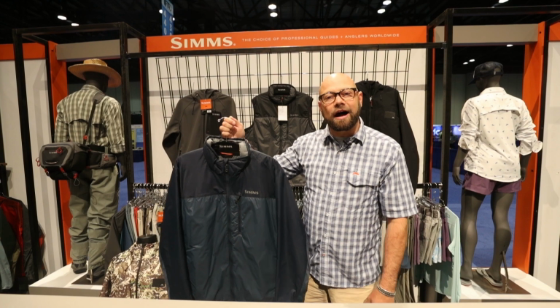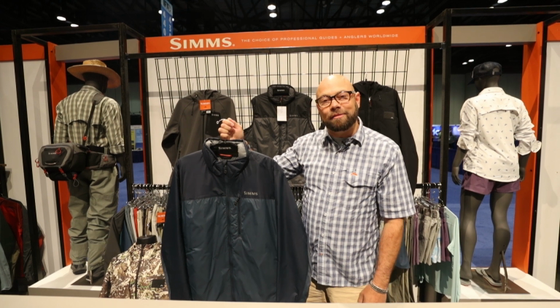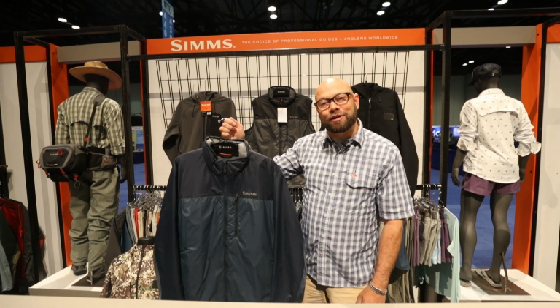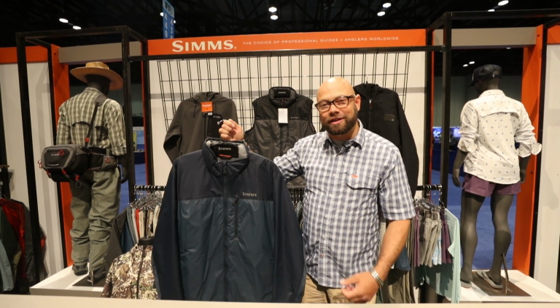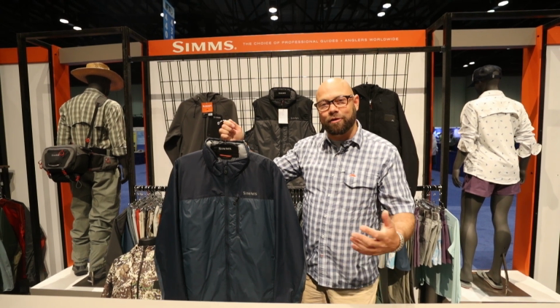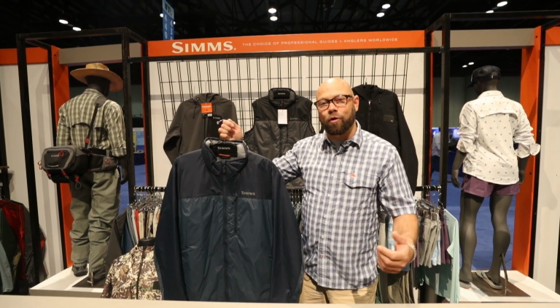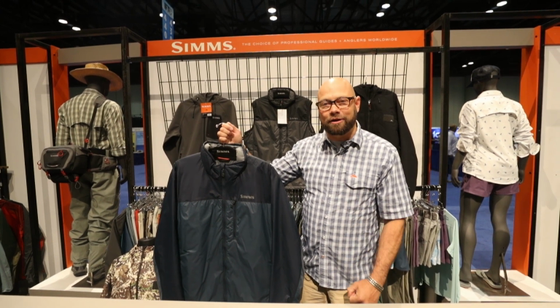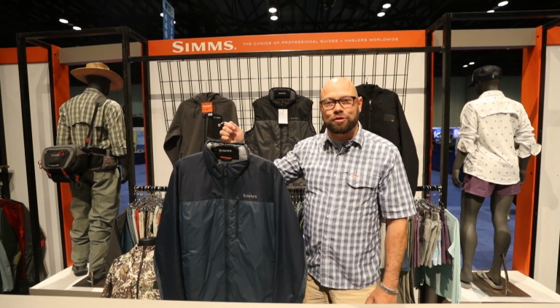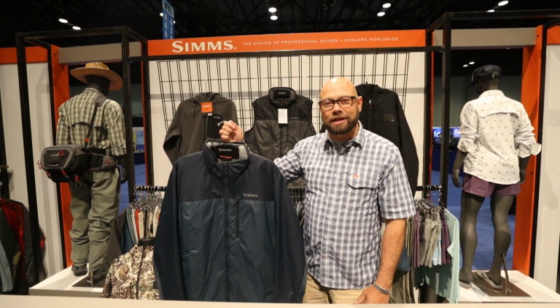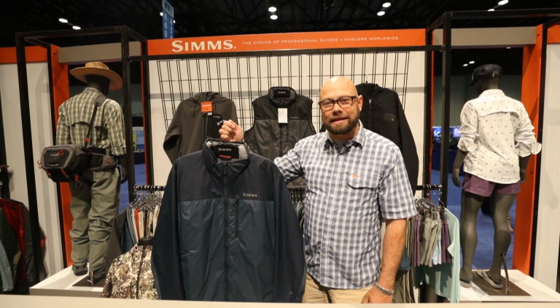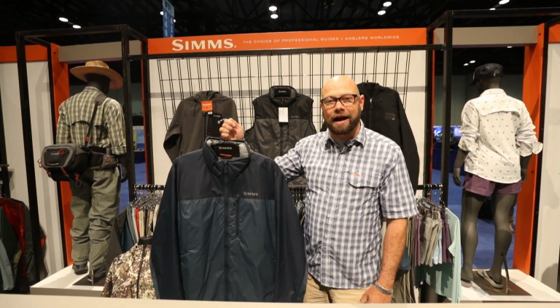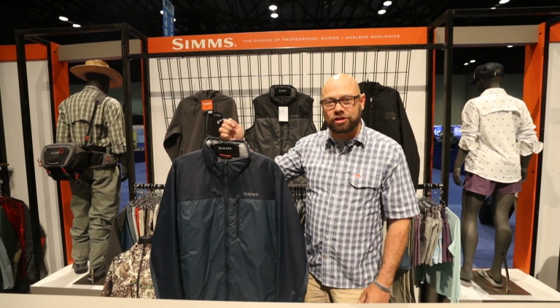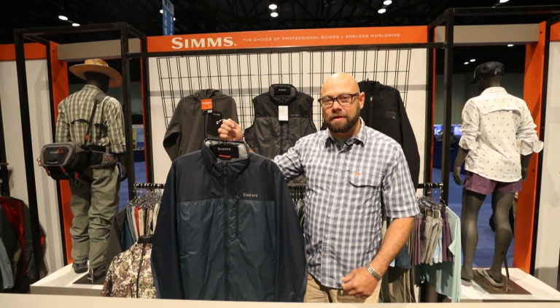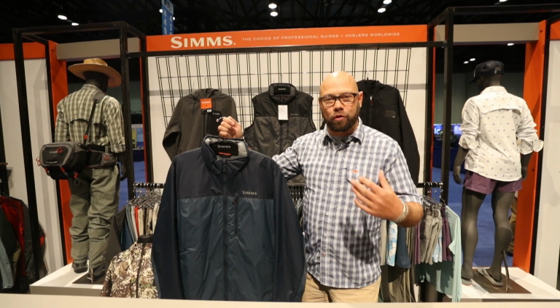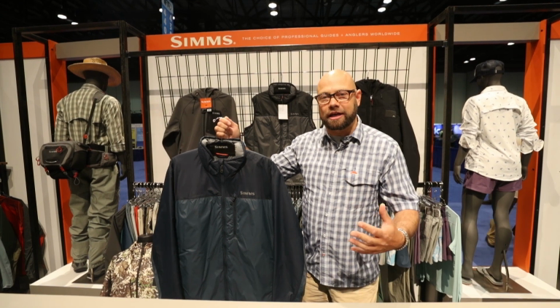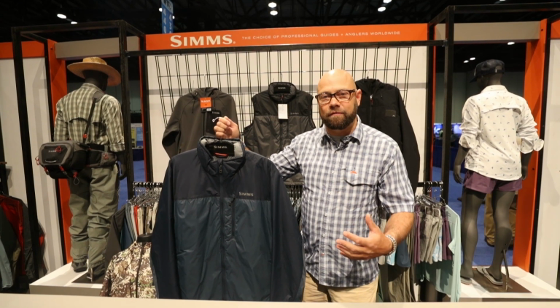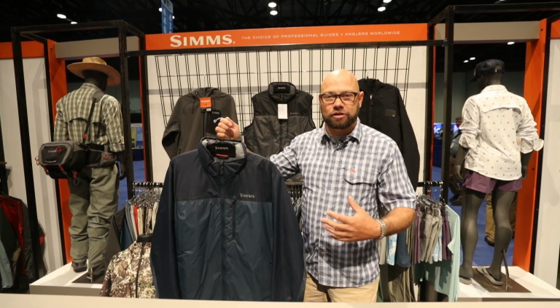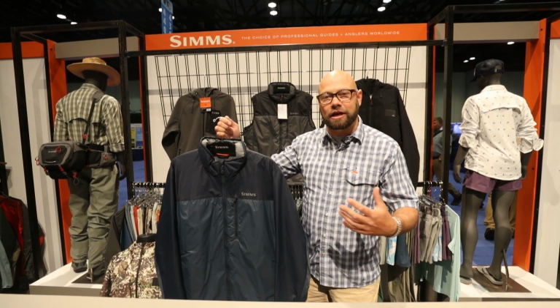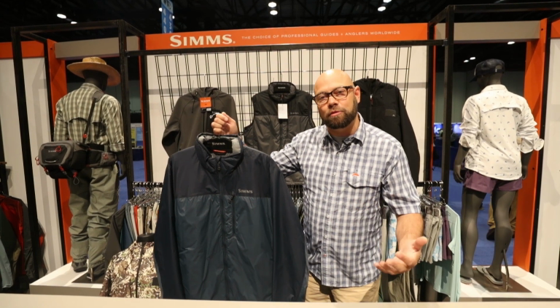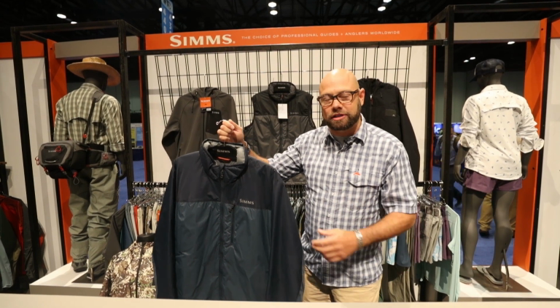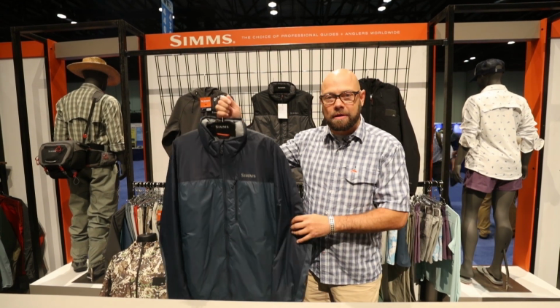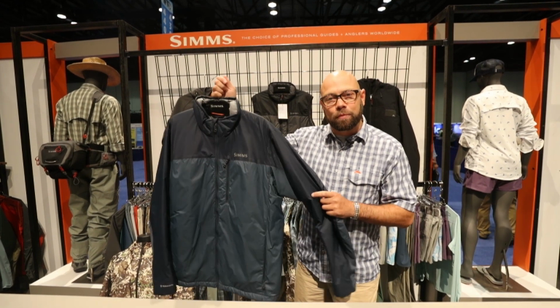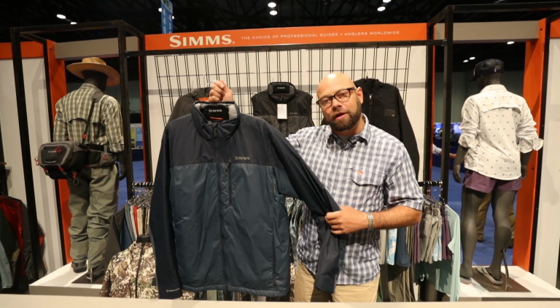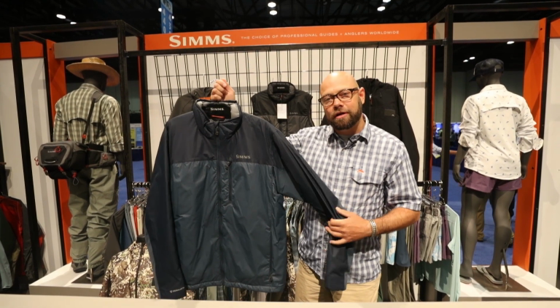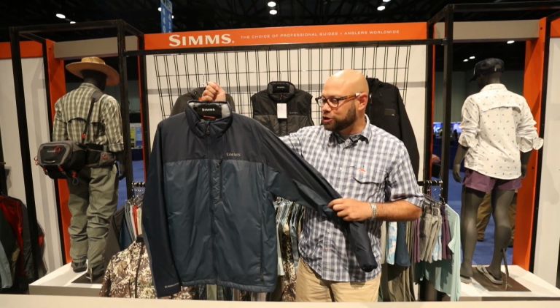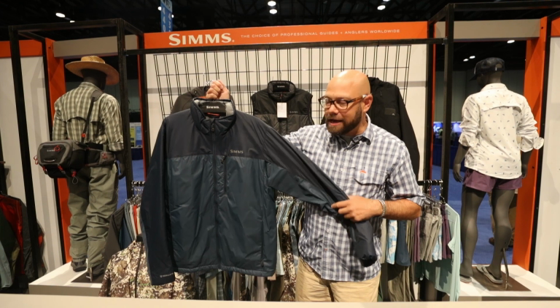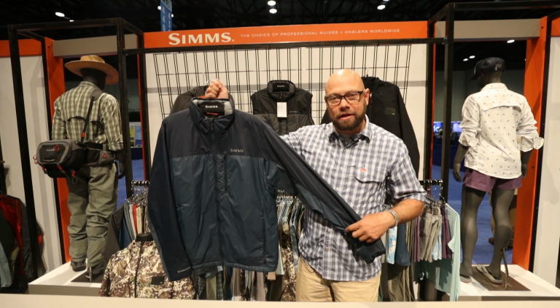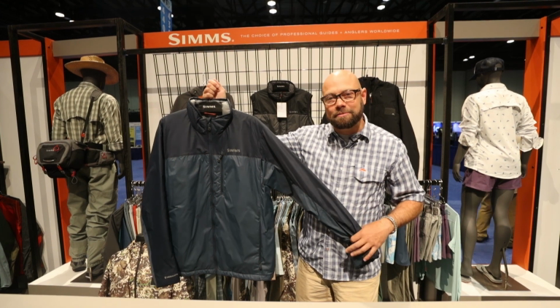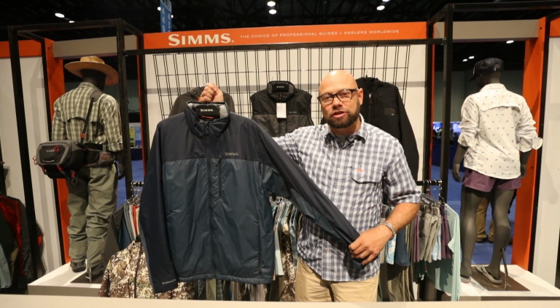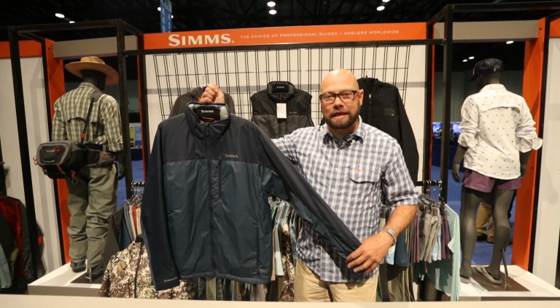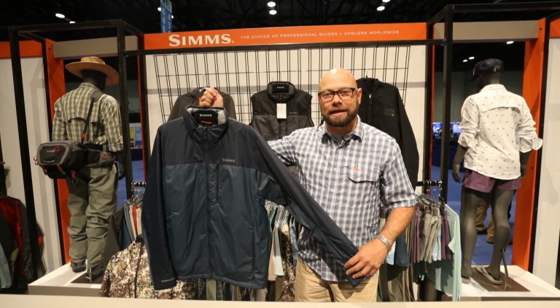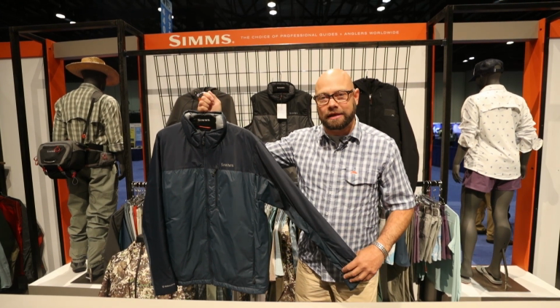Hi, my name is Eric Neufeld and today we're in Orlando at the 2018 iCast show. We're really excited to feature and show you guys some new products, and the new product we're showing today is our Simms midstream insulating piece.